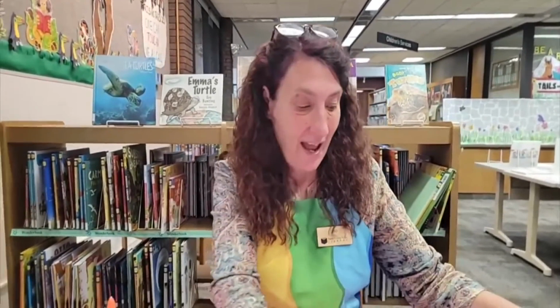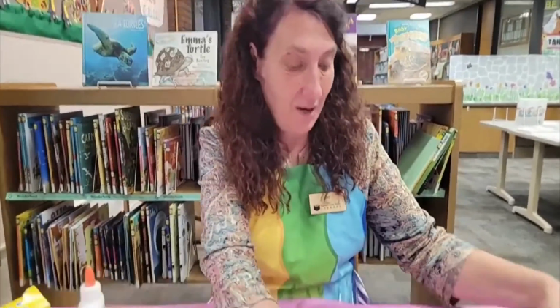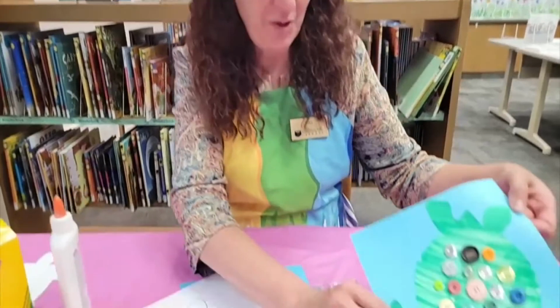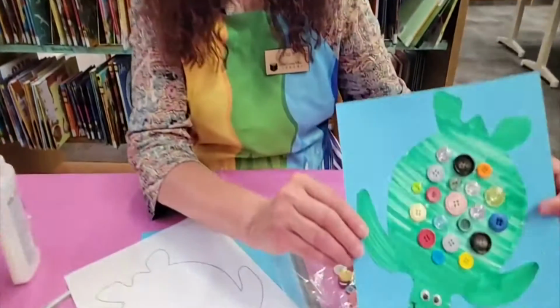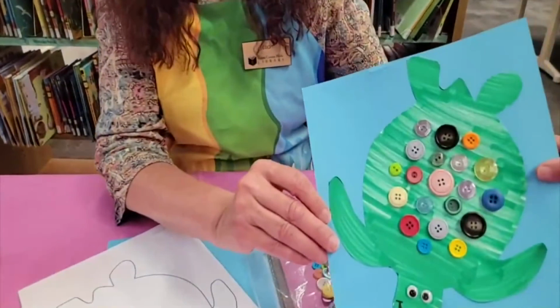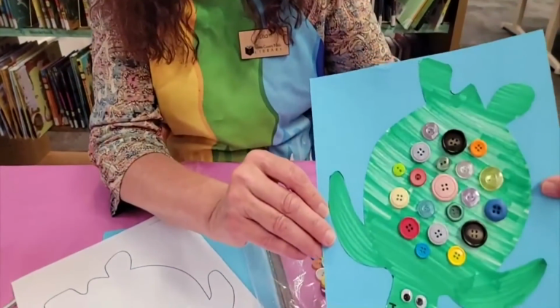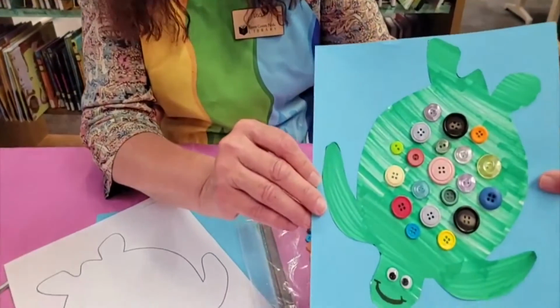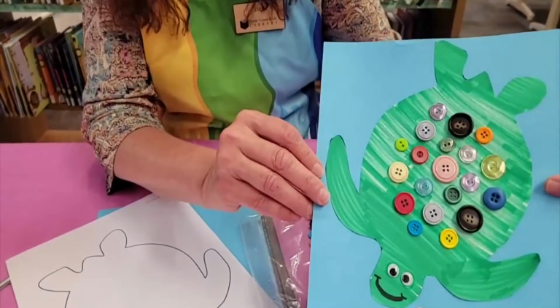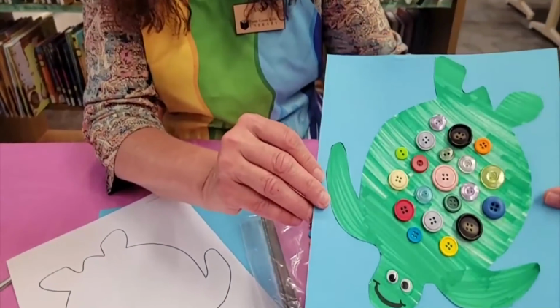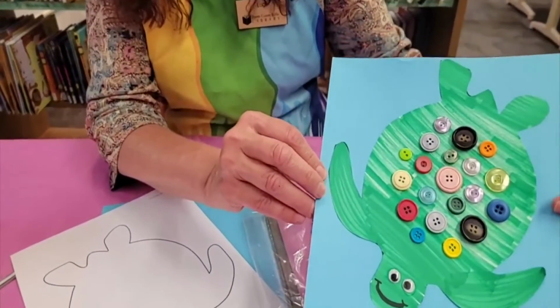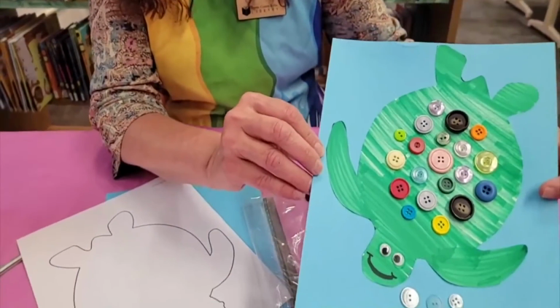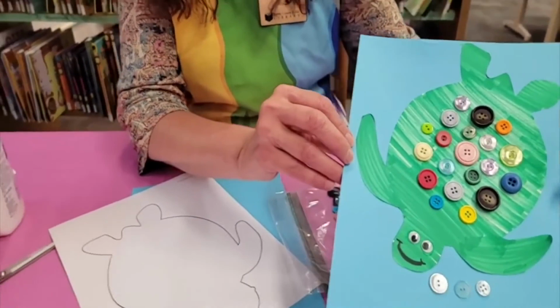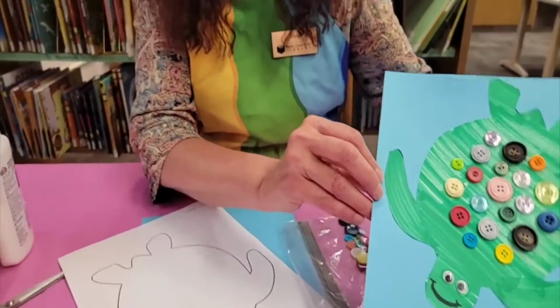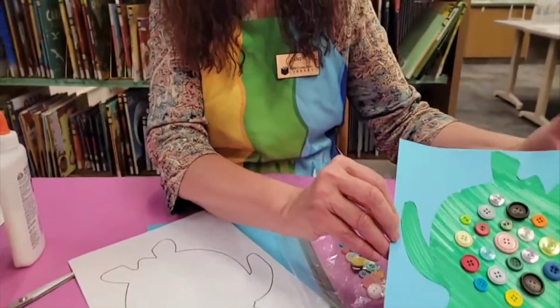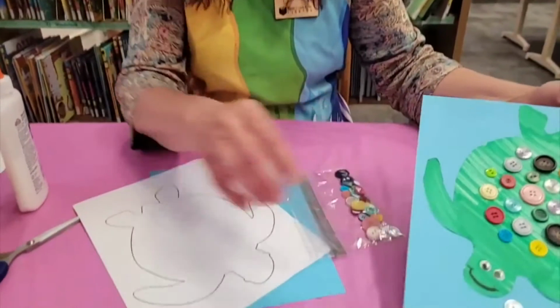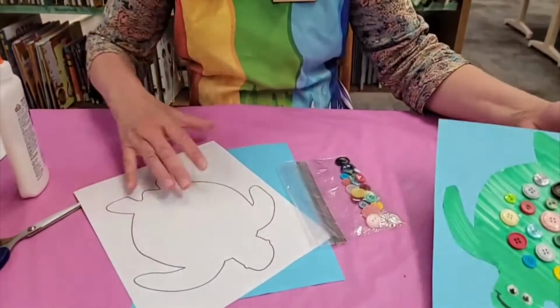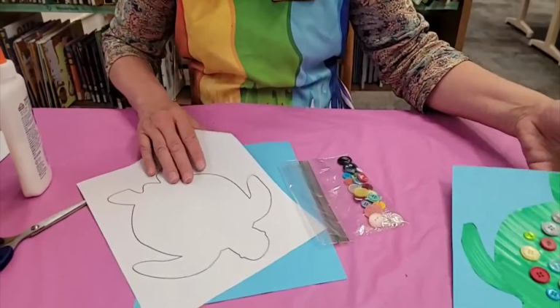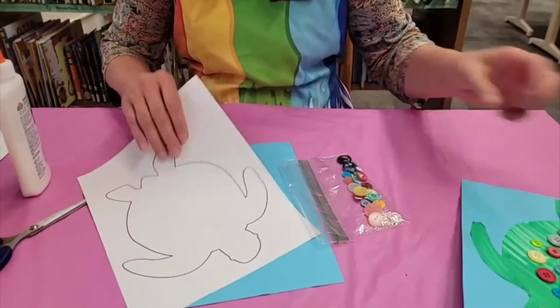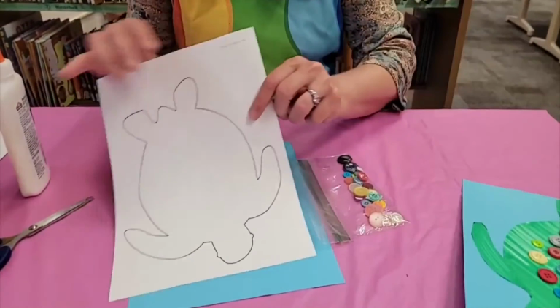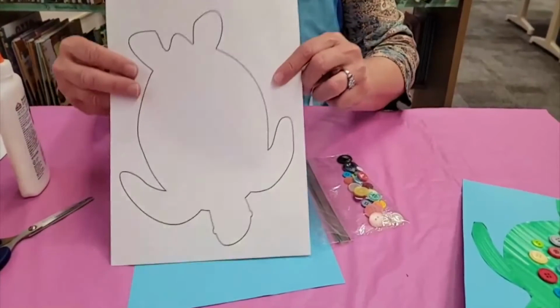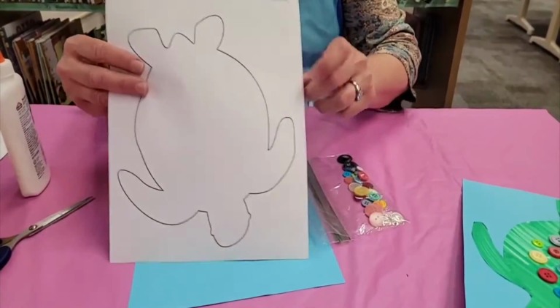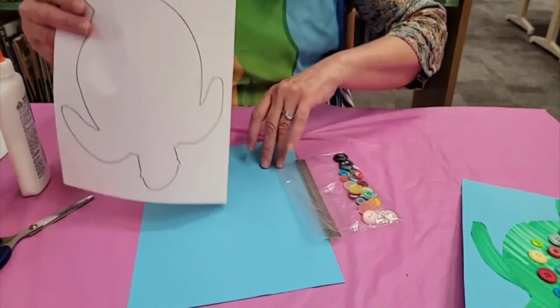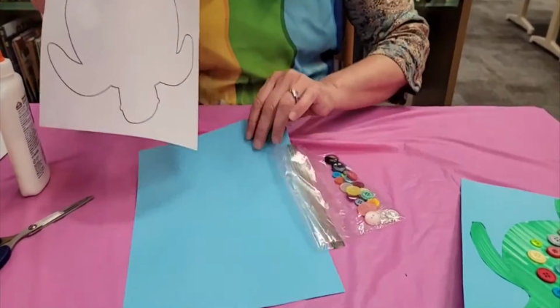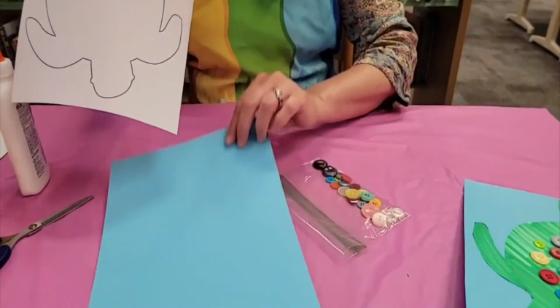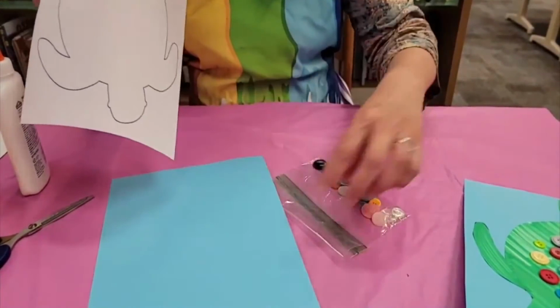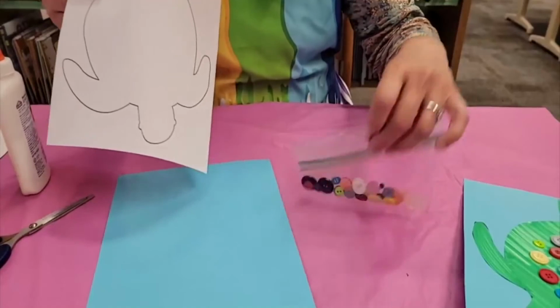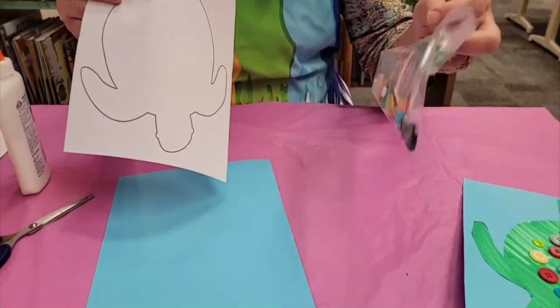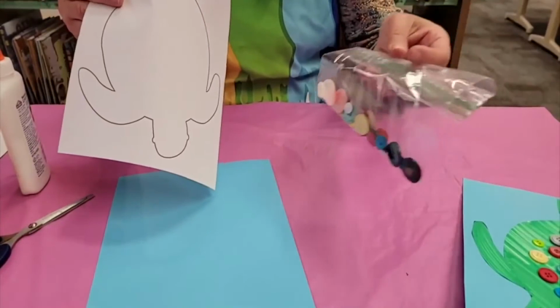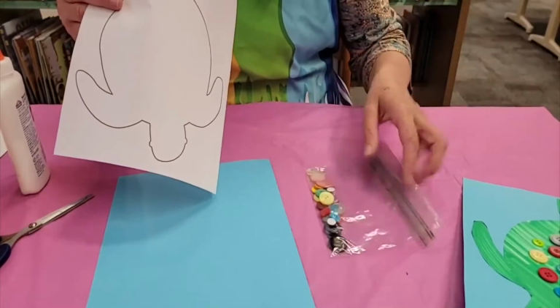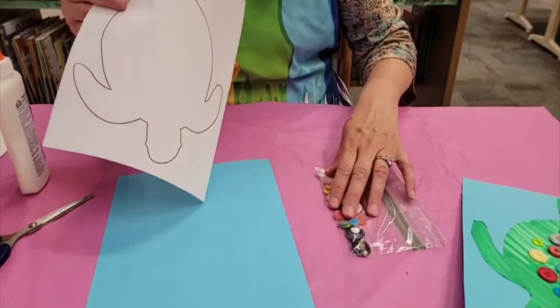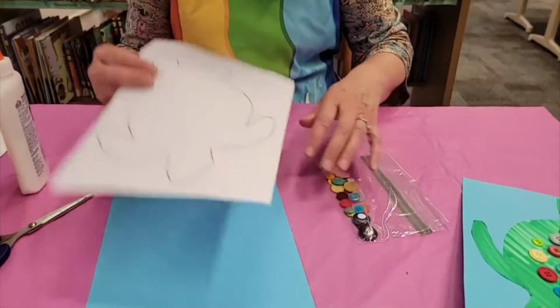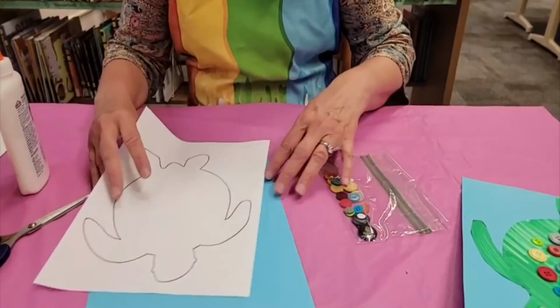Our first craft is this cute little button turtle. If you come to the library and get a packet, in your packet will be the turtle template, the blue background, and a bag full of buttons and wiggly eyes.